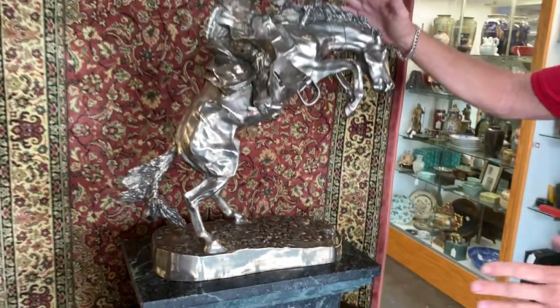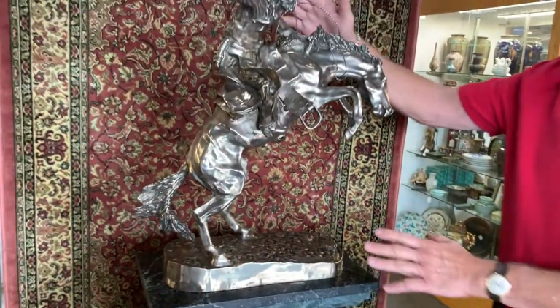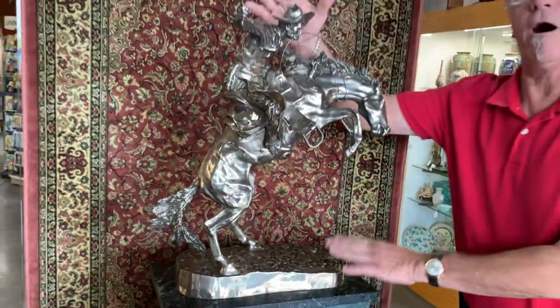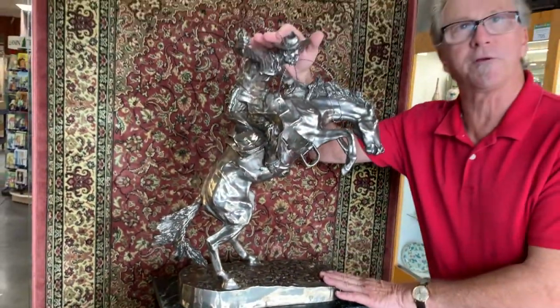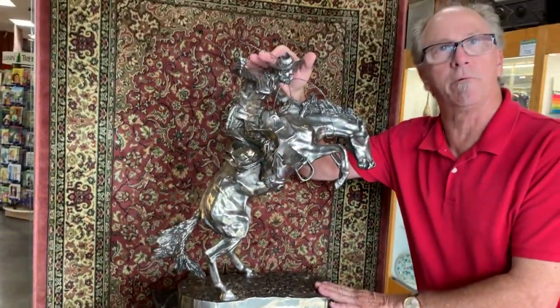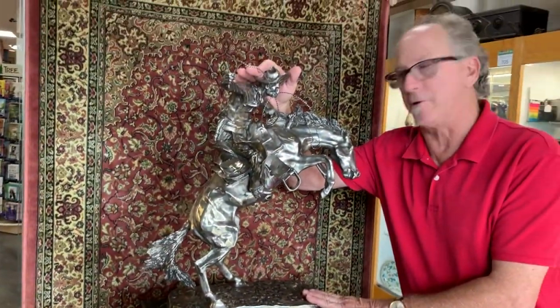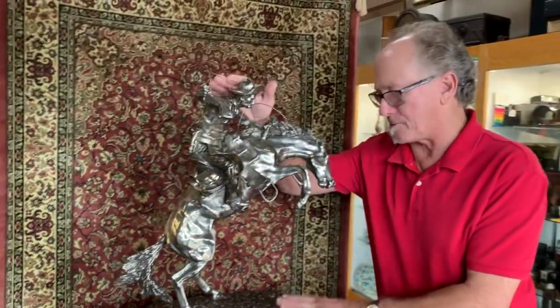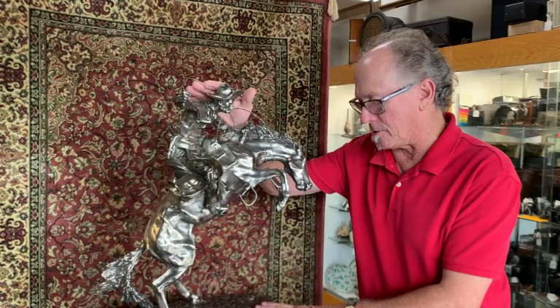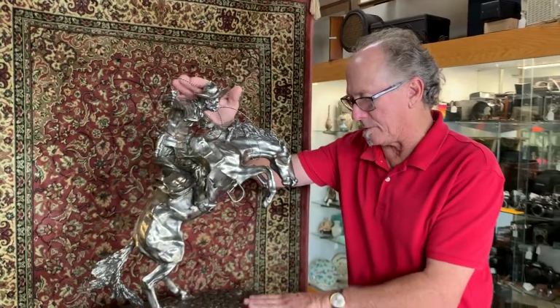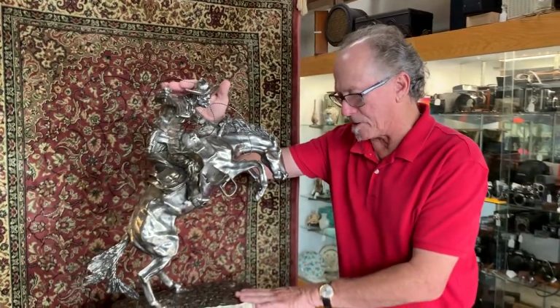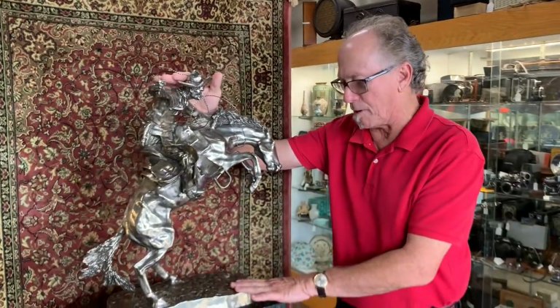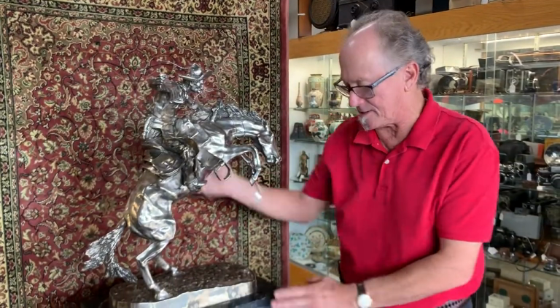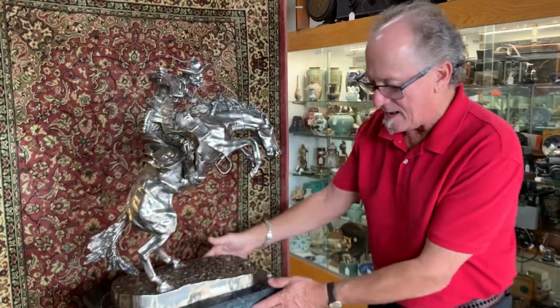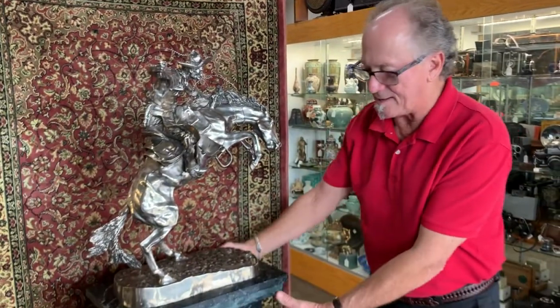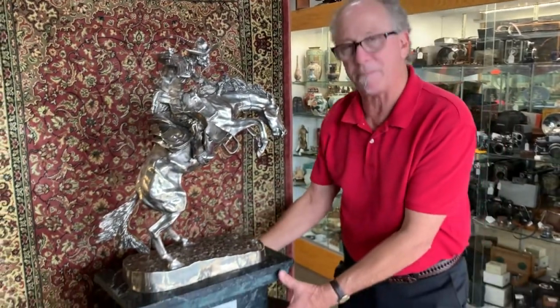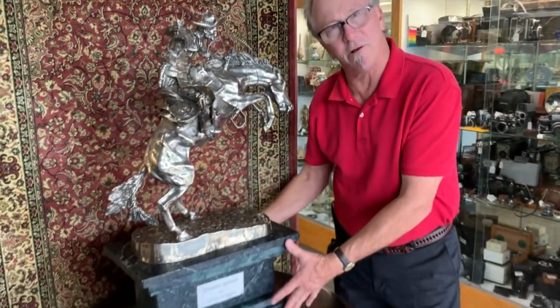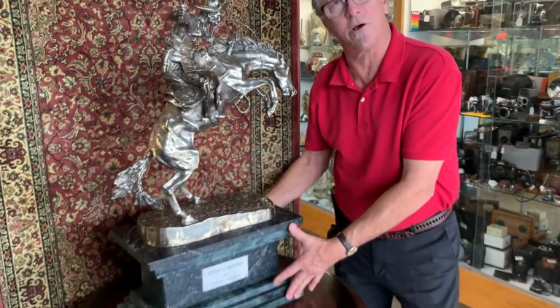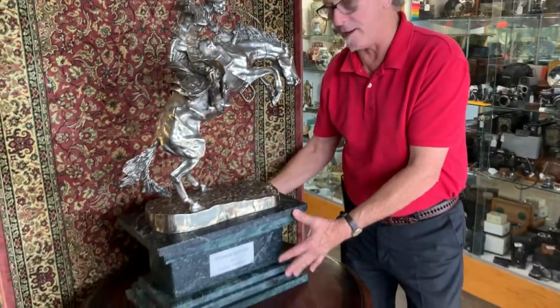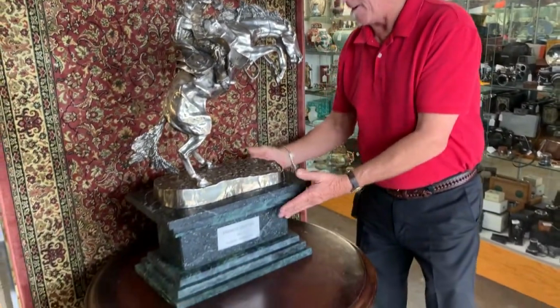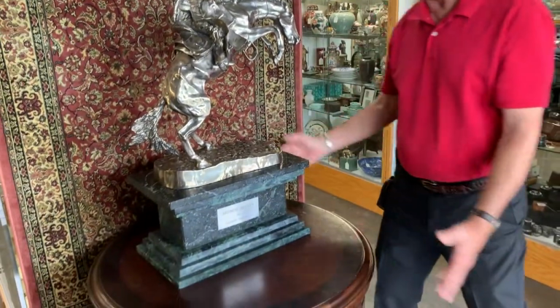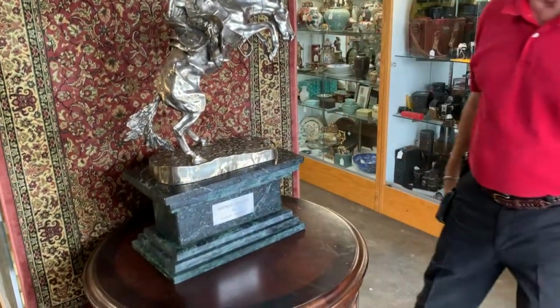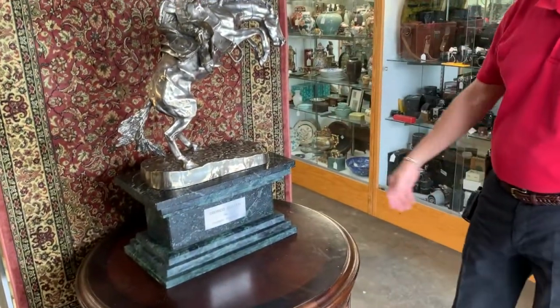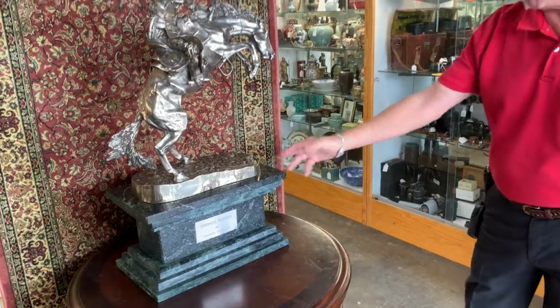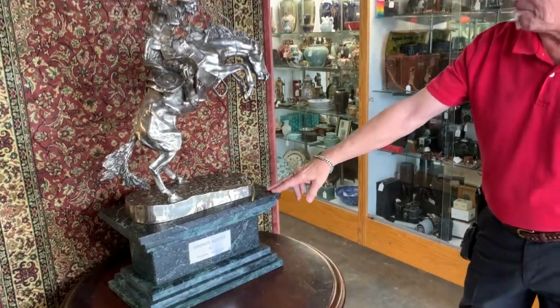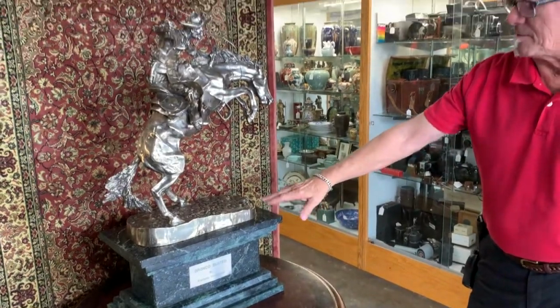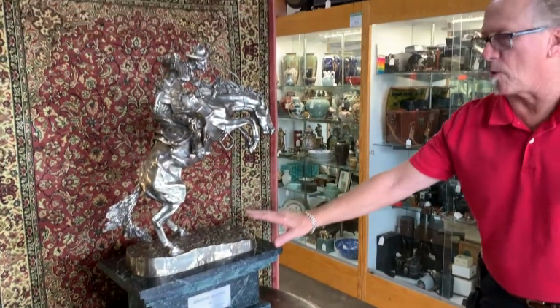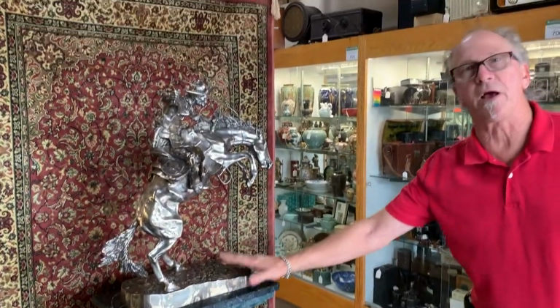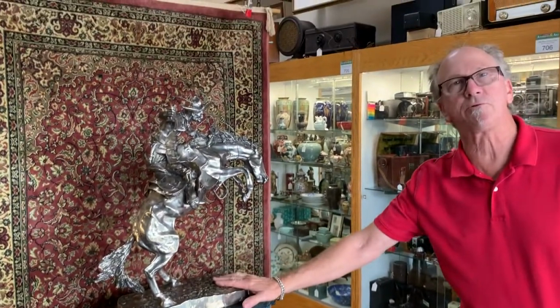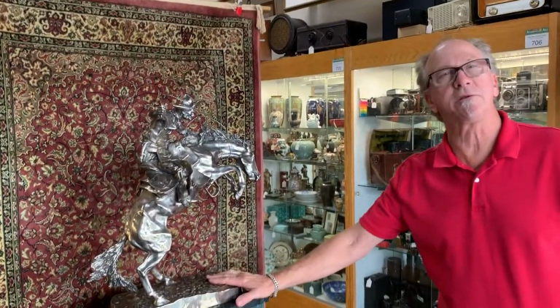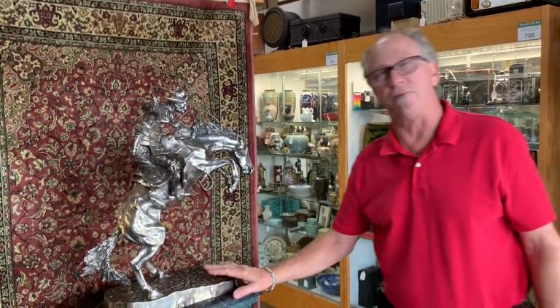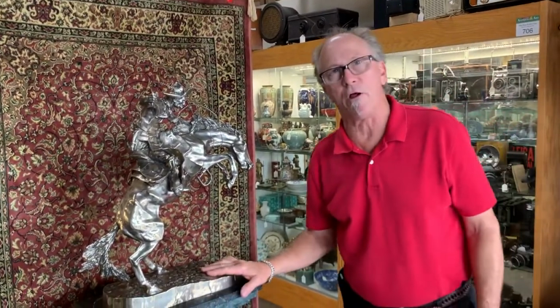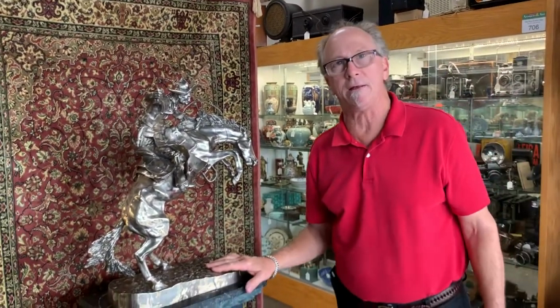If it weren't enough that this were rendered with a special process, it happens to also be on a monumental plinth. This is one of the nicest Remingtons we've ever had.